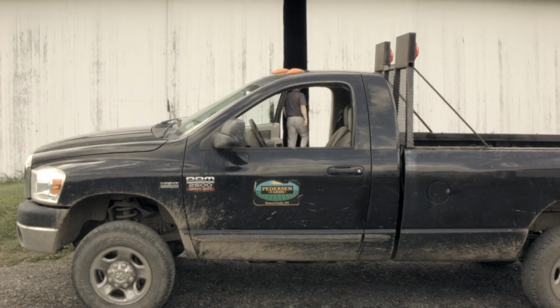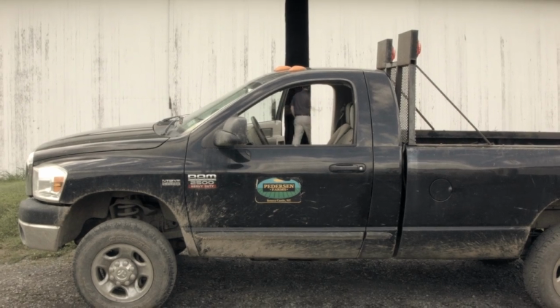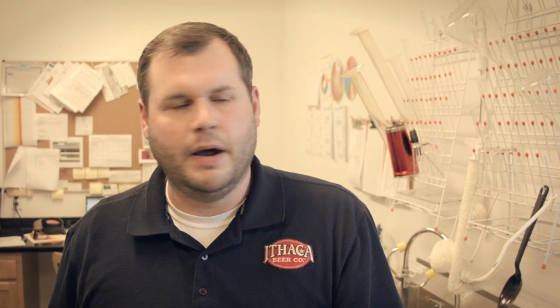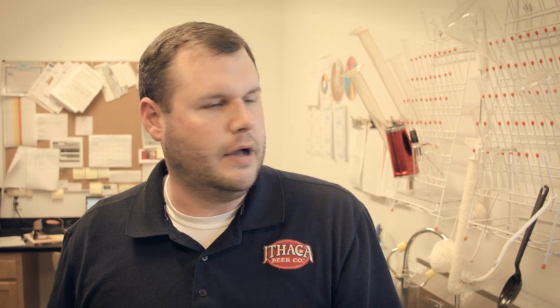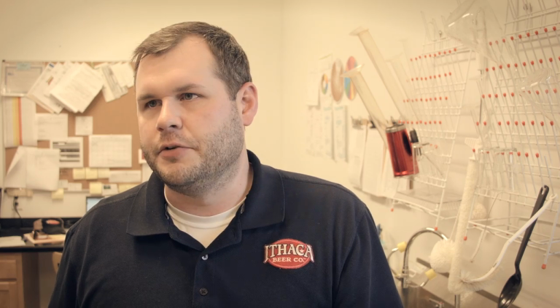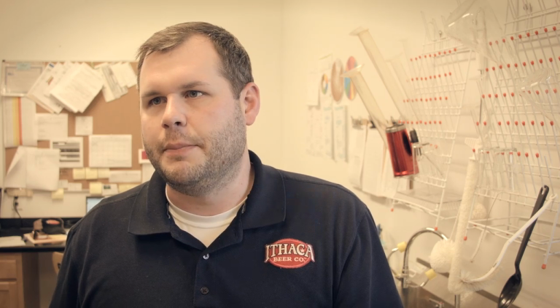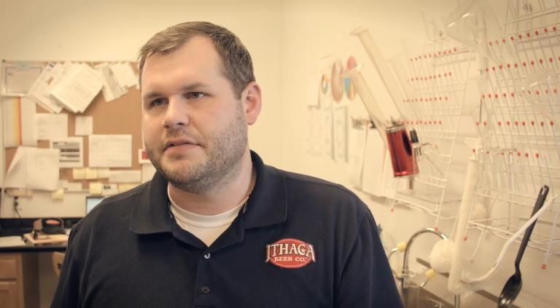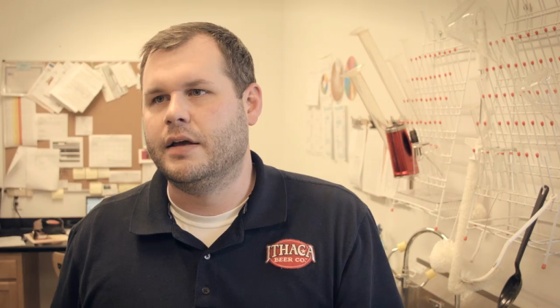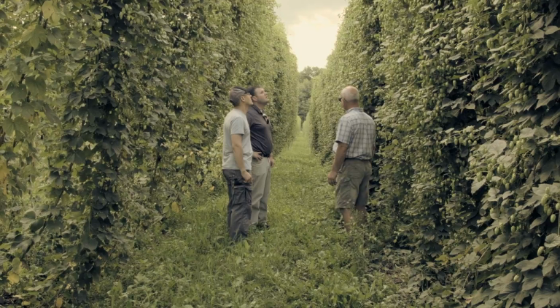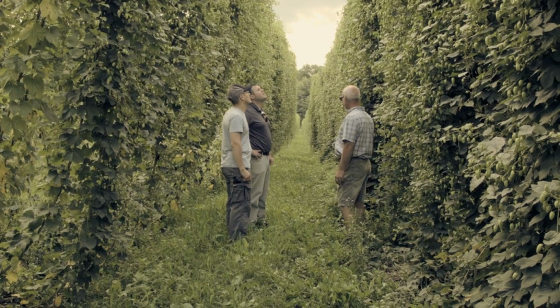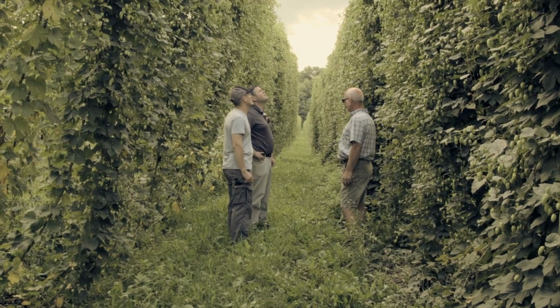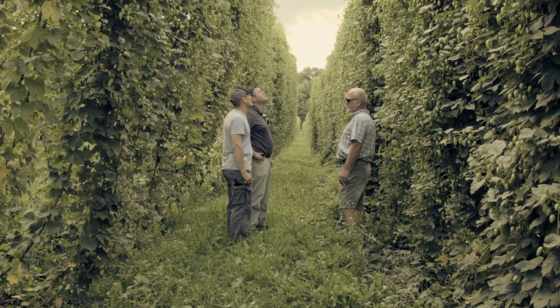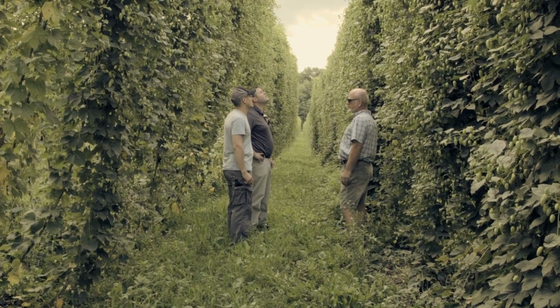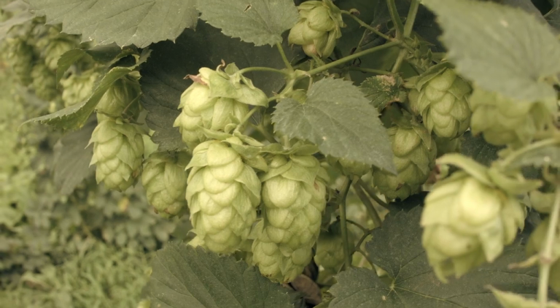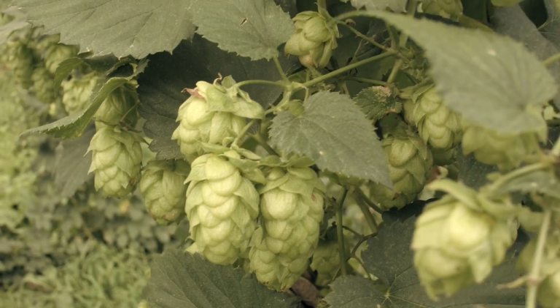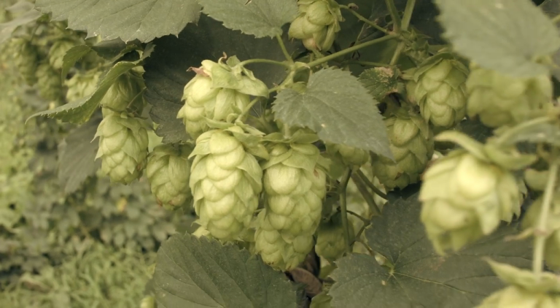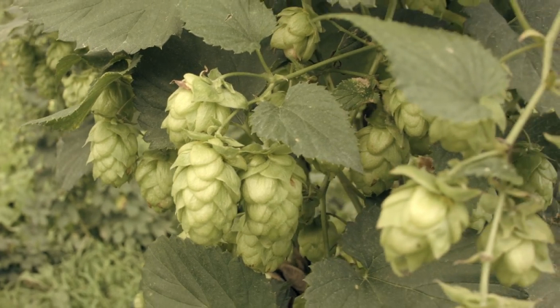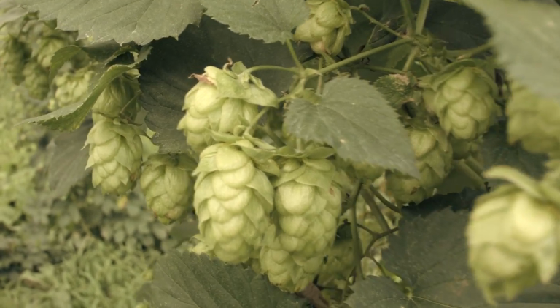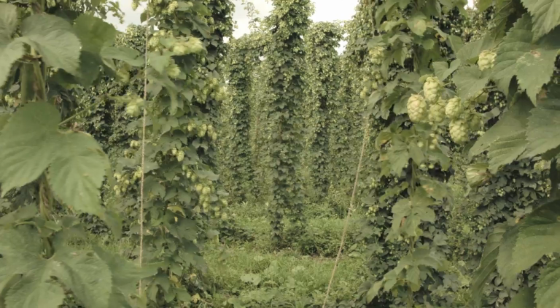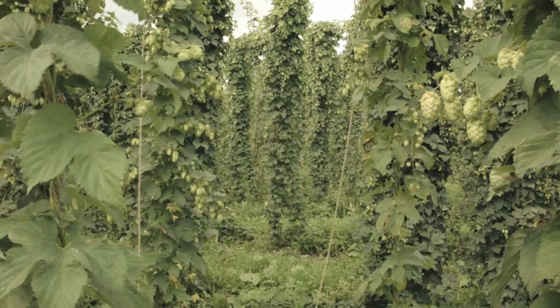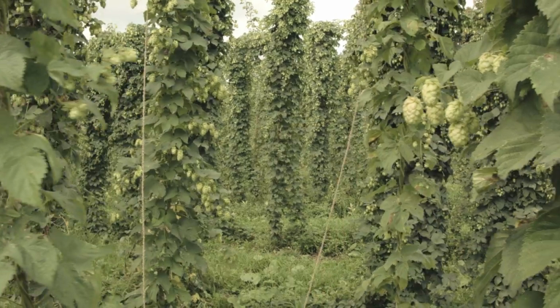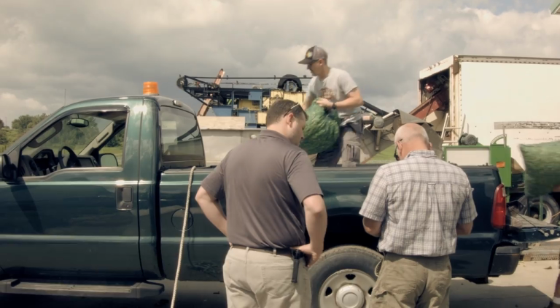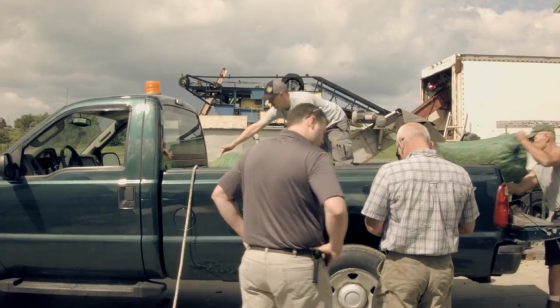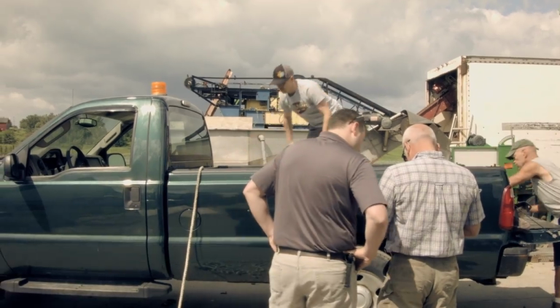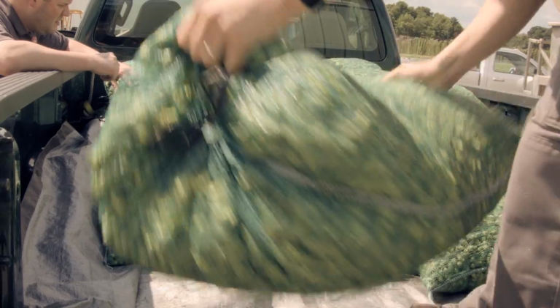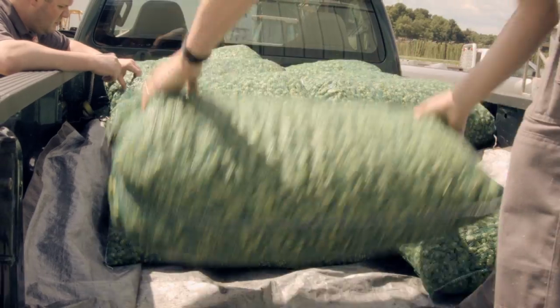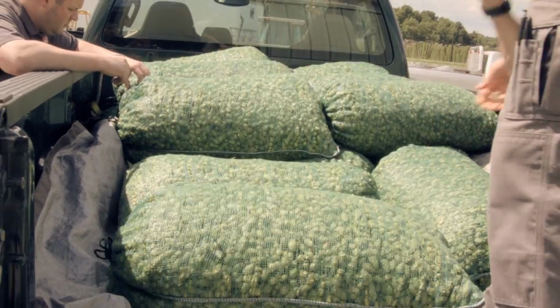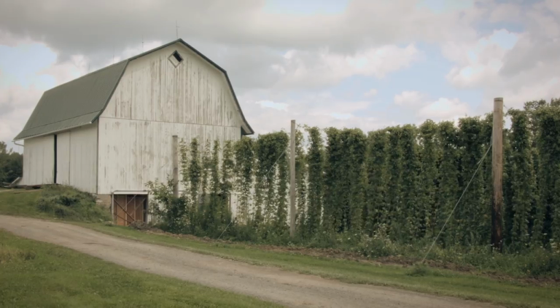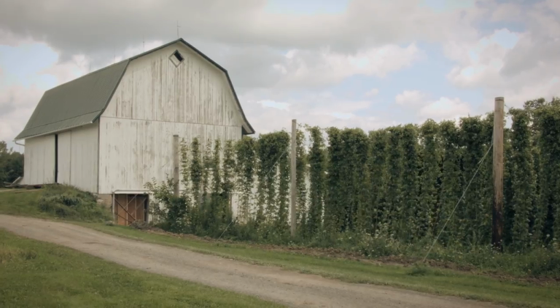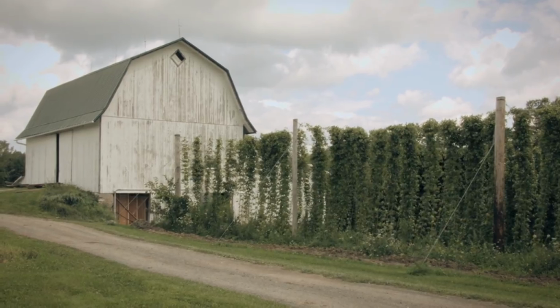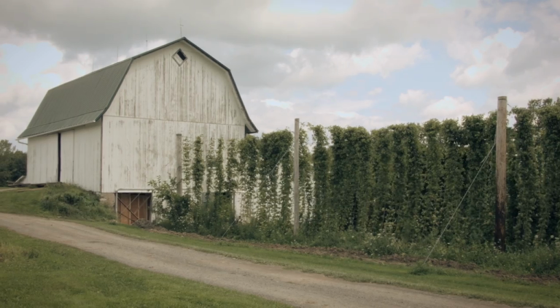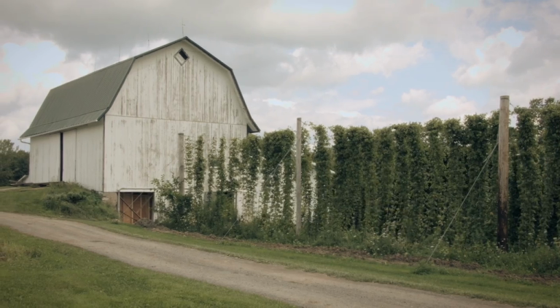We're pretty excited about this year's crop. The Cascade looked really good — it's some of the stuff he's been growing for a very long time. So we got the idea to dry hop with some of his dry hops this year in addition to the wet hops.